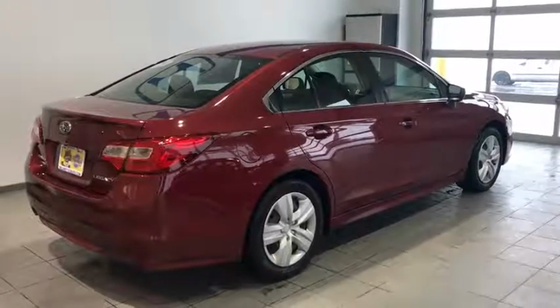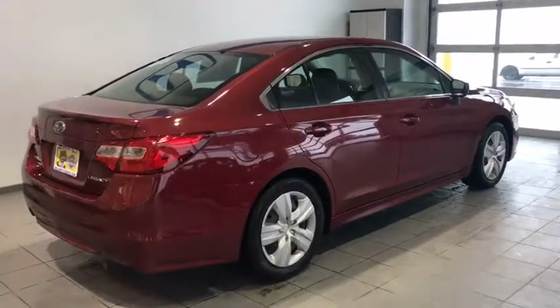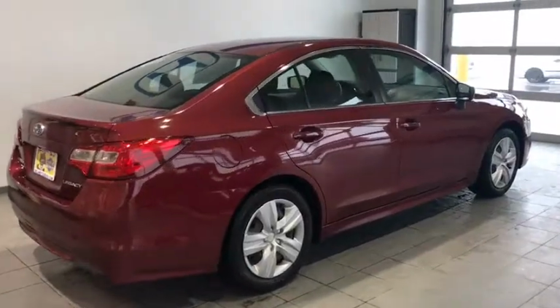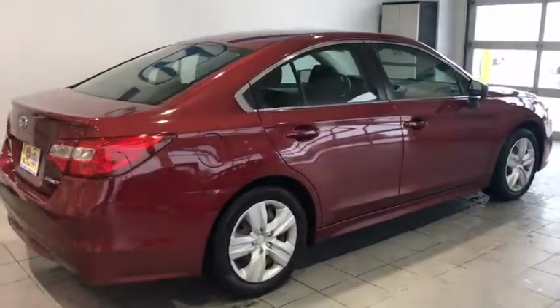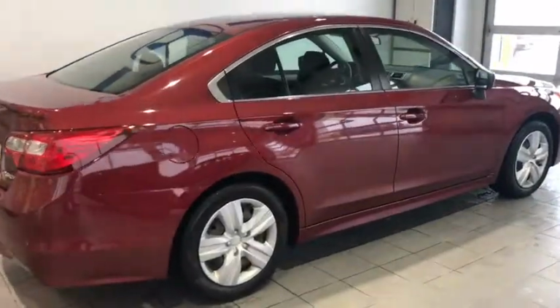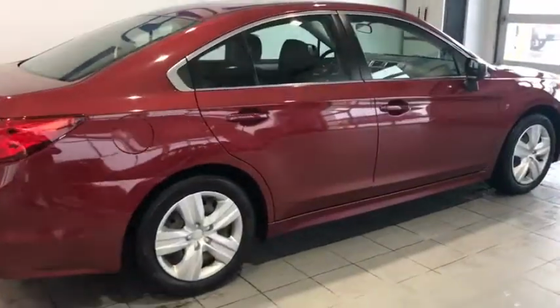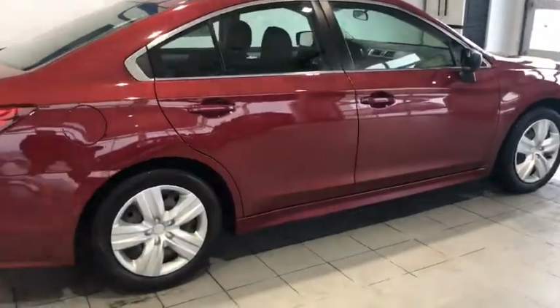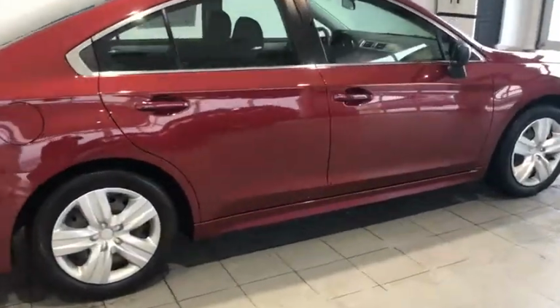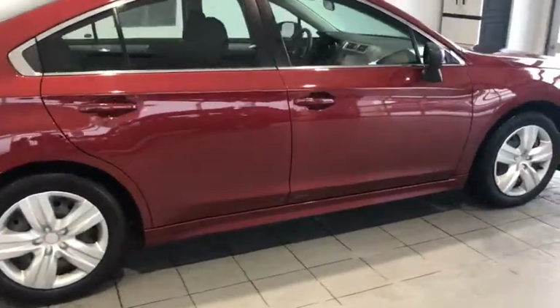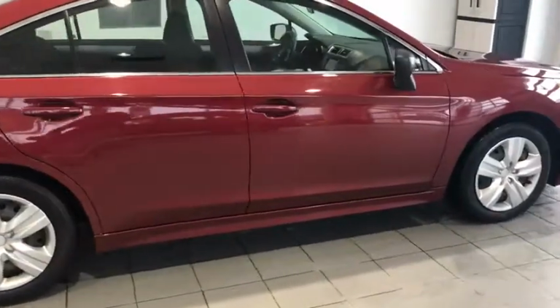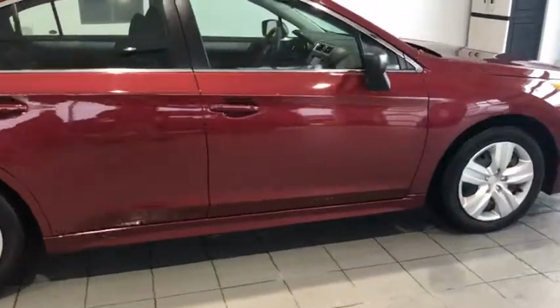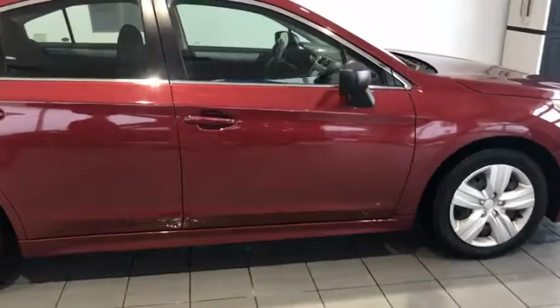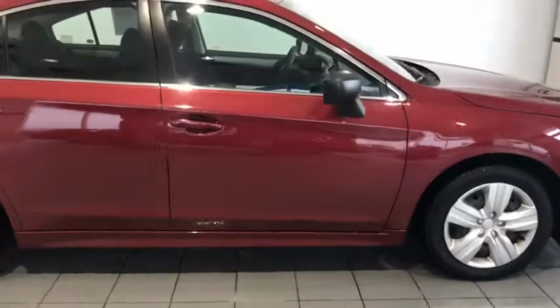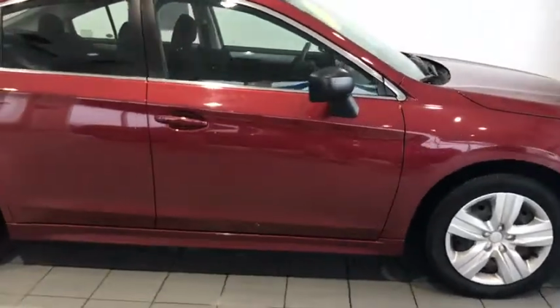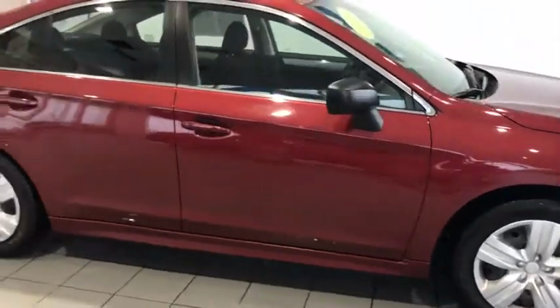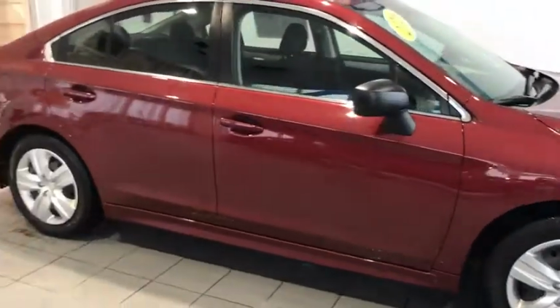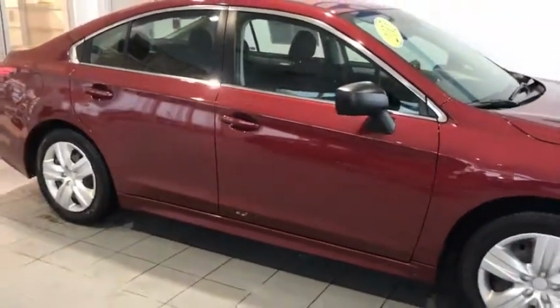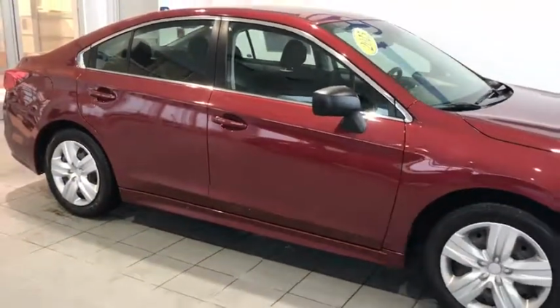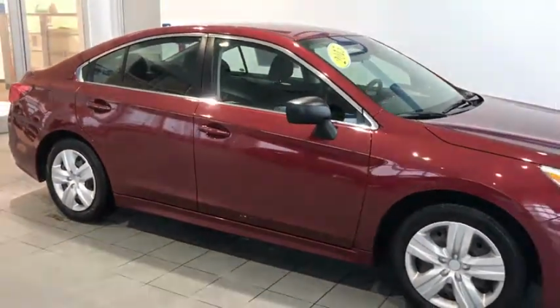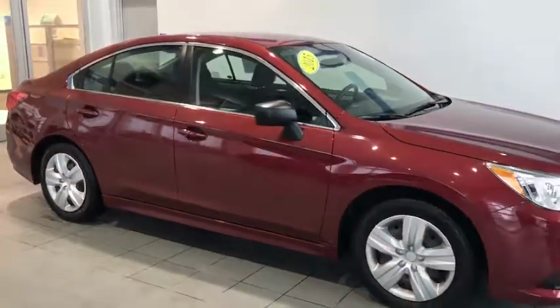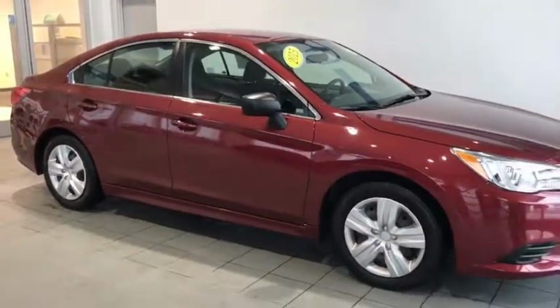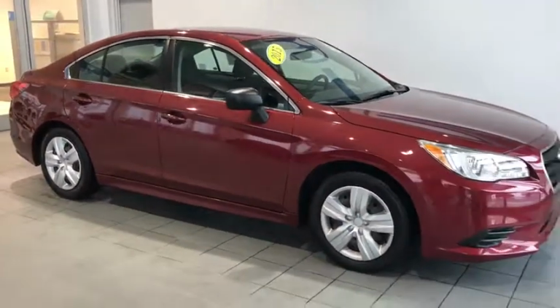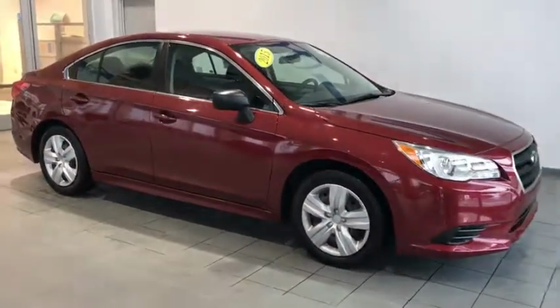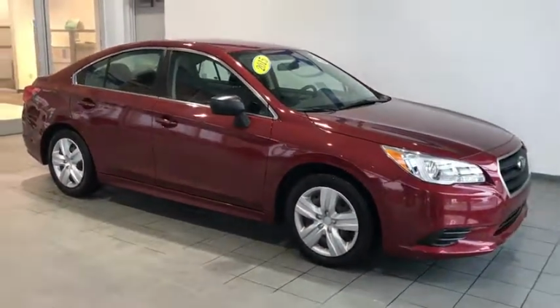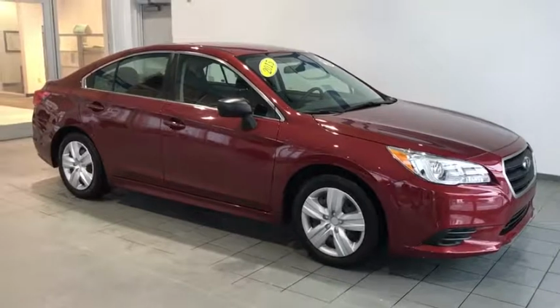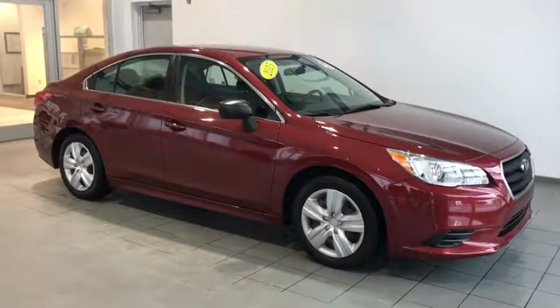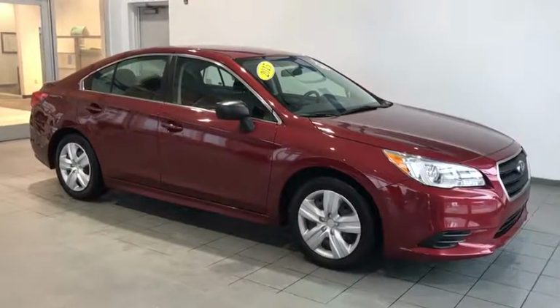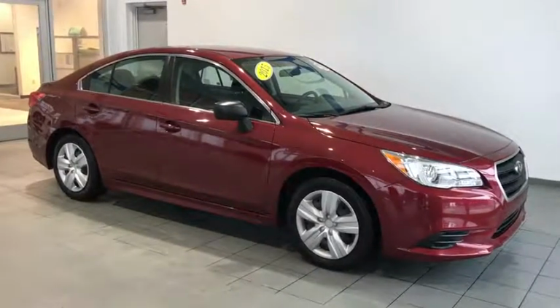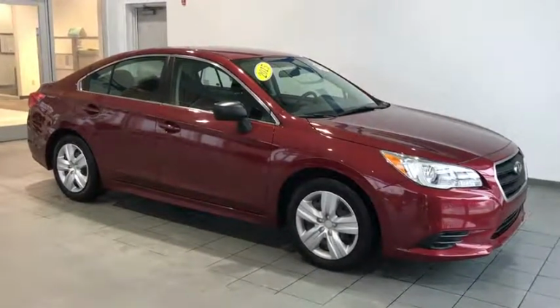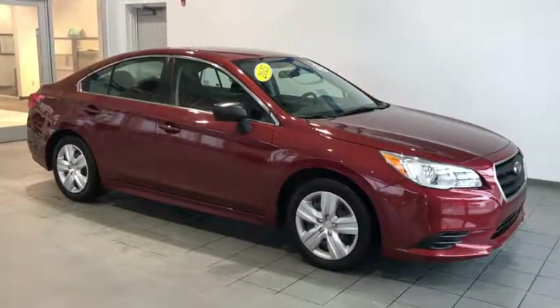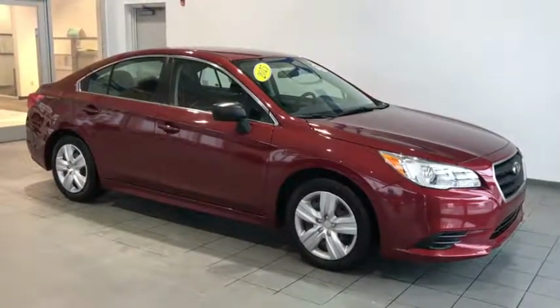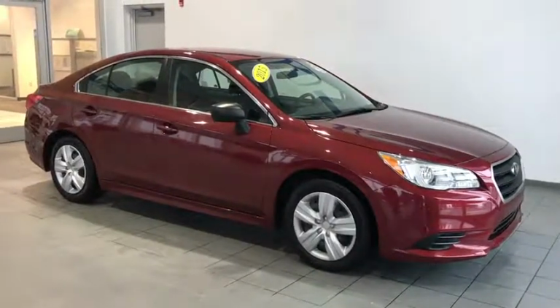Hey folks, Tim Orlando here with a 2015 Subaru Legacy. It's got a 2.5 liter engine in it, all-wheel drive, all-wheel disc brakes, backup camera, and a beautiful Venetian red.